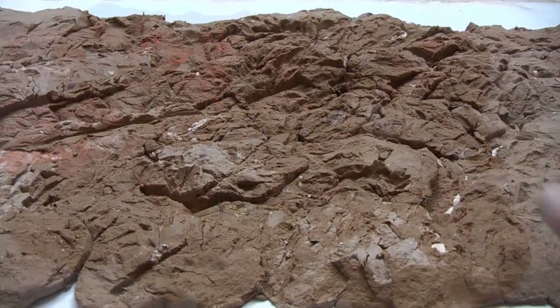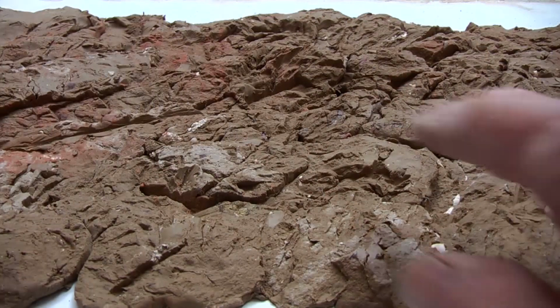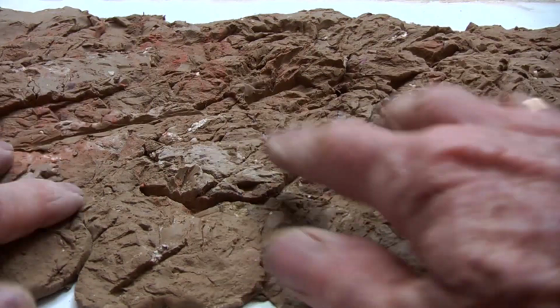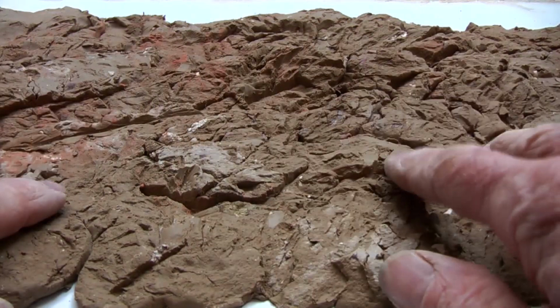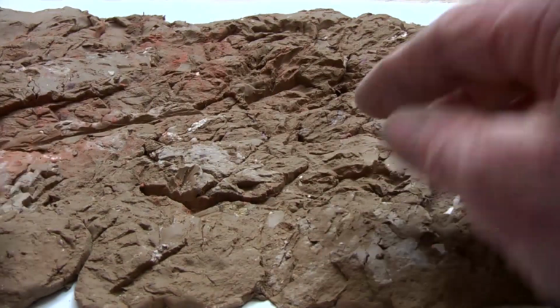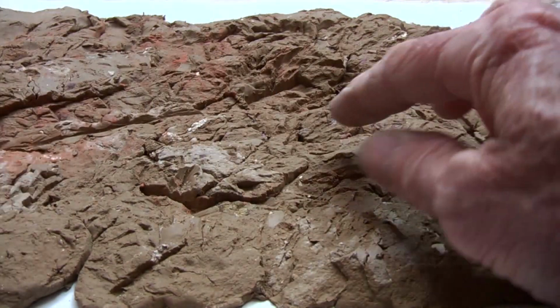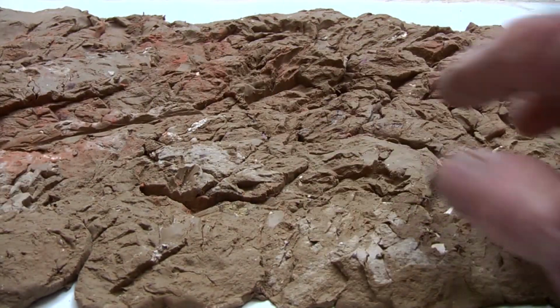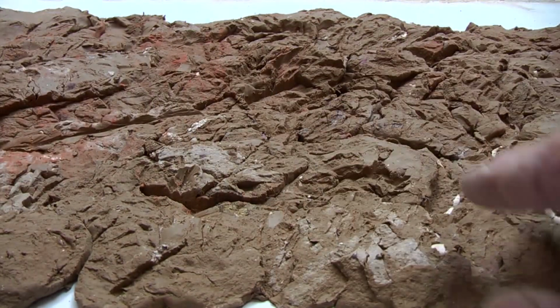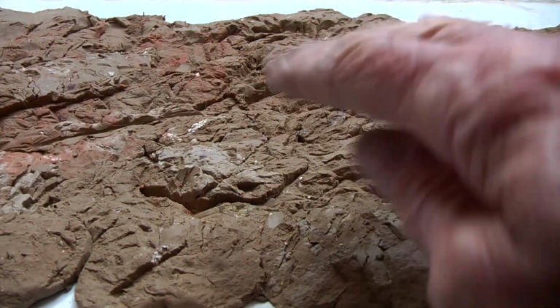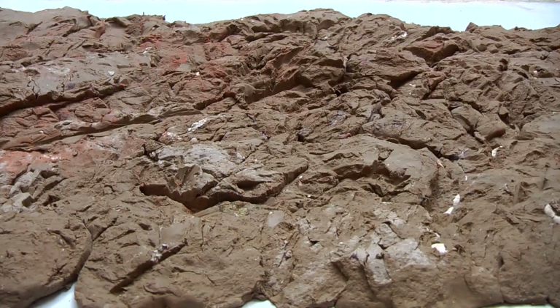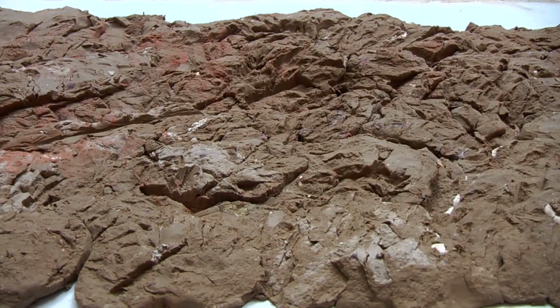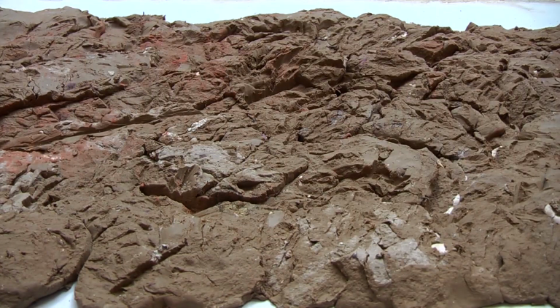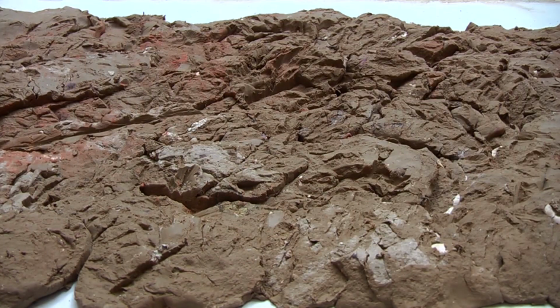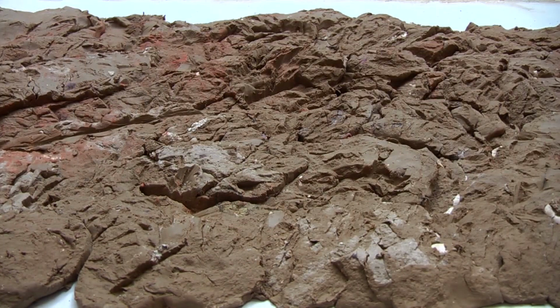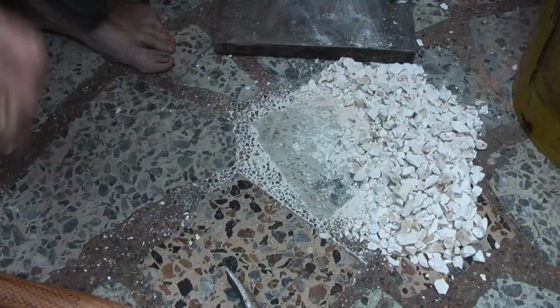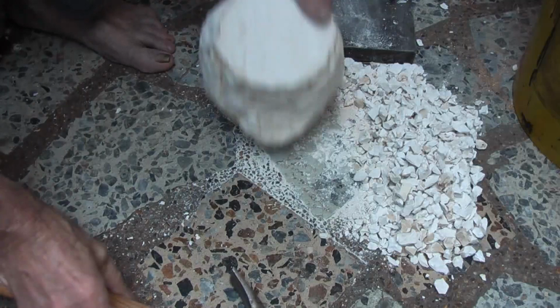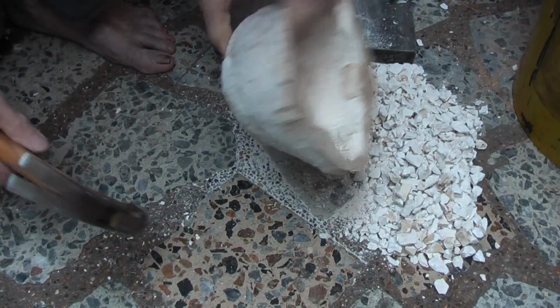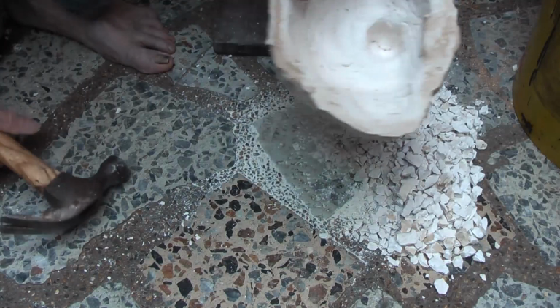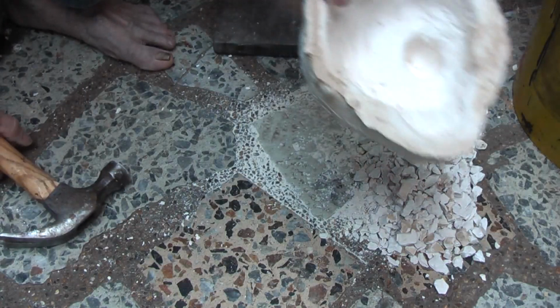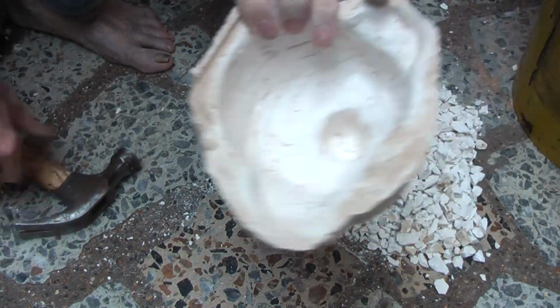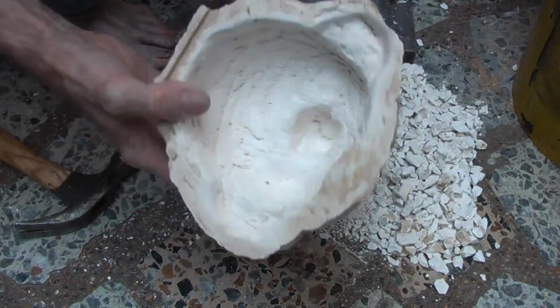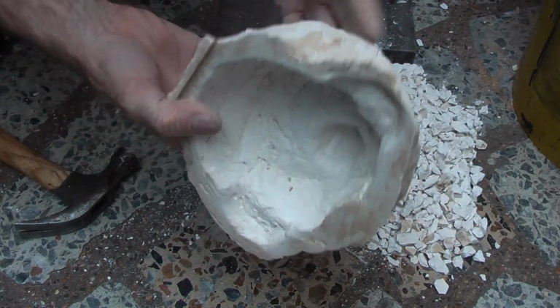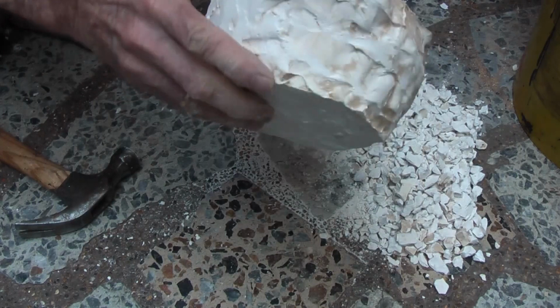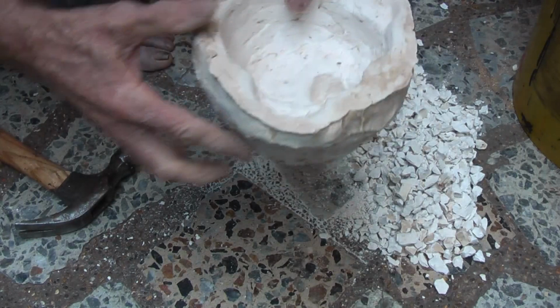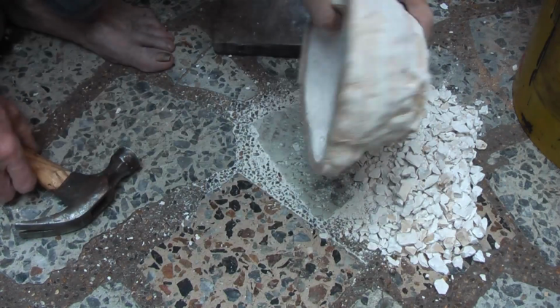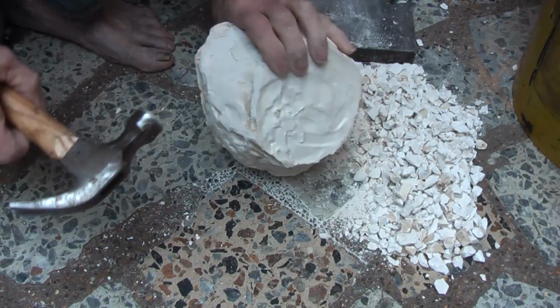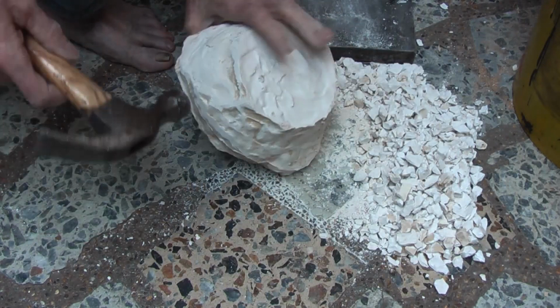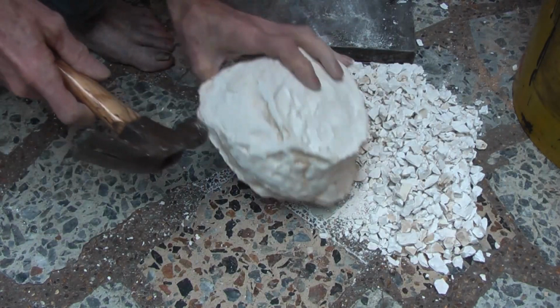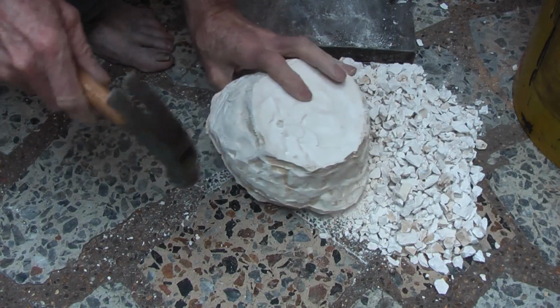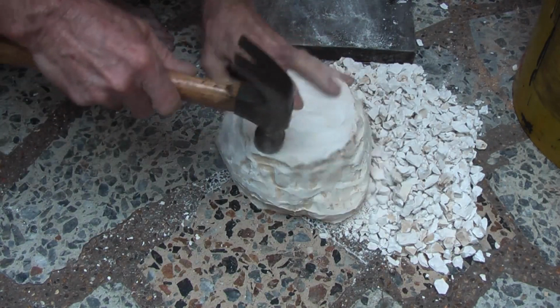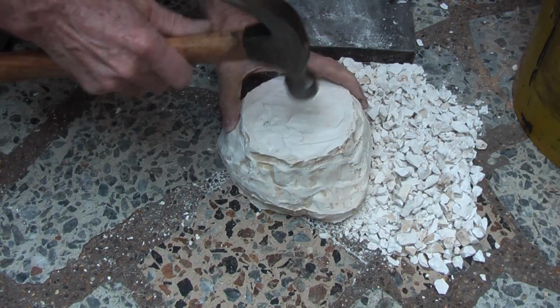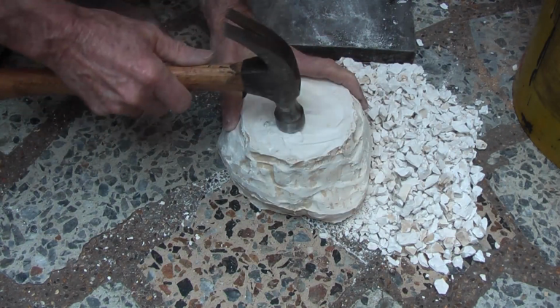So the texture is like that, but have no overhangs in it. In preparation I am going to take another old mold and break that up to use as fill.